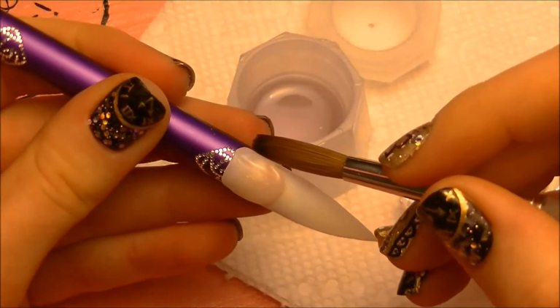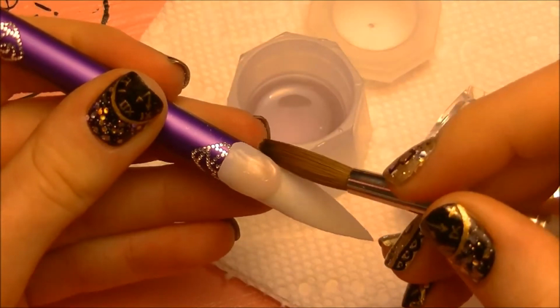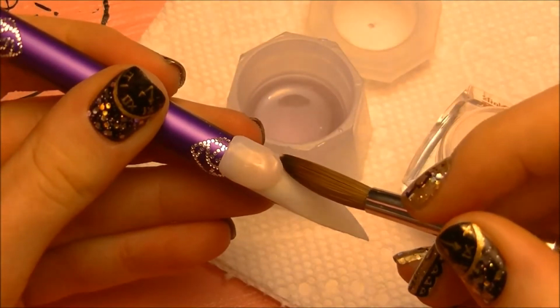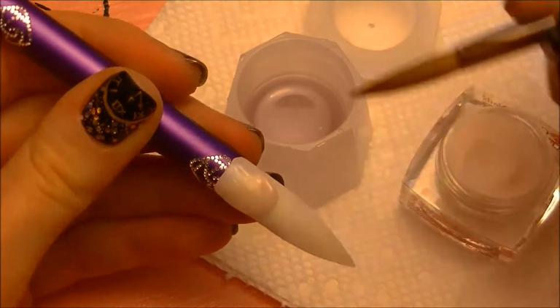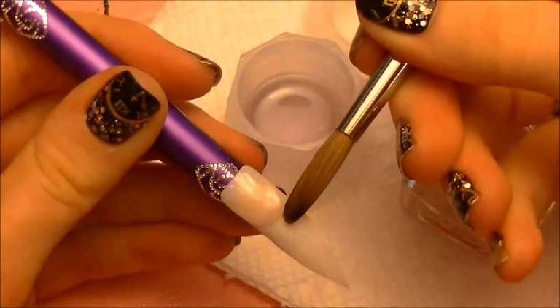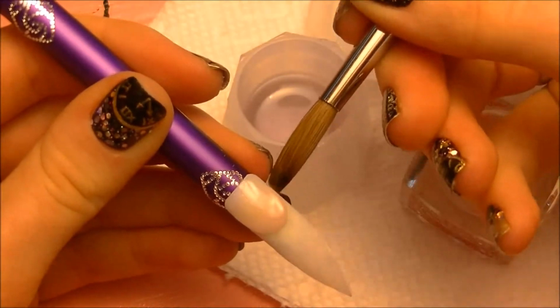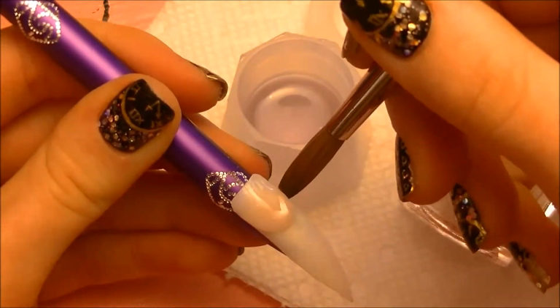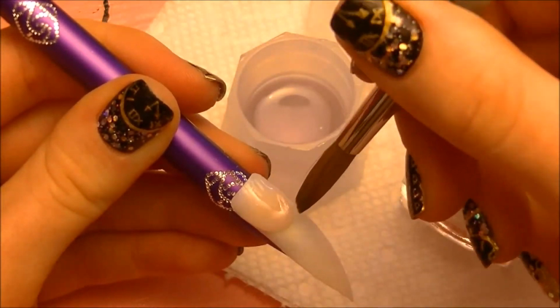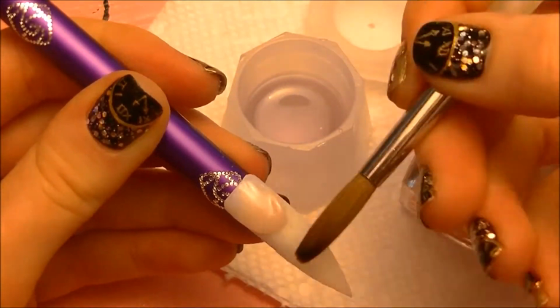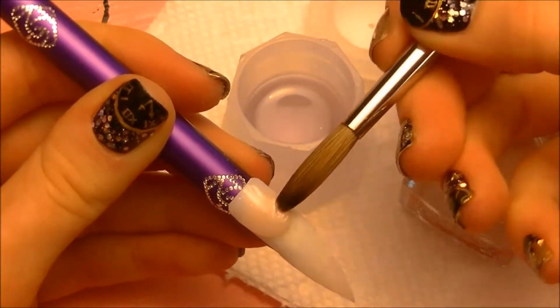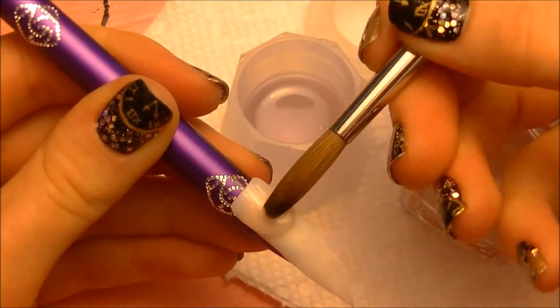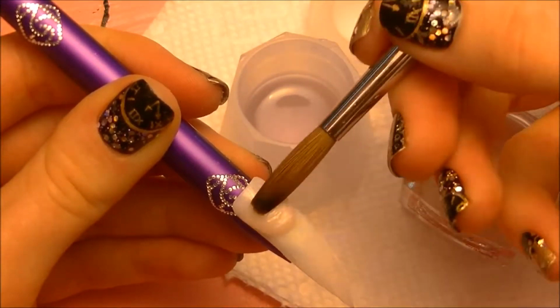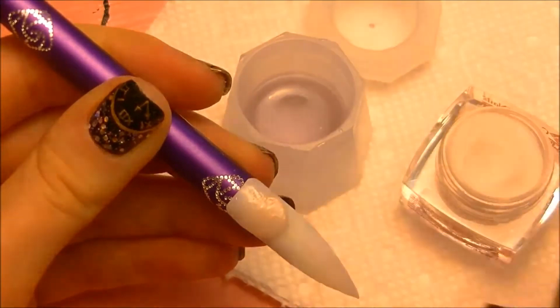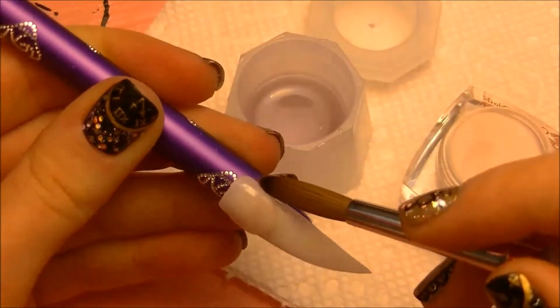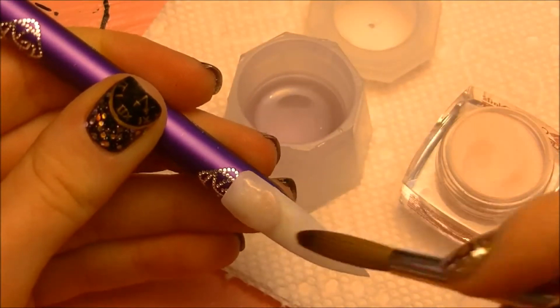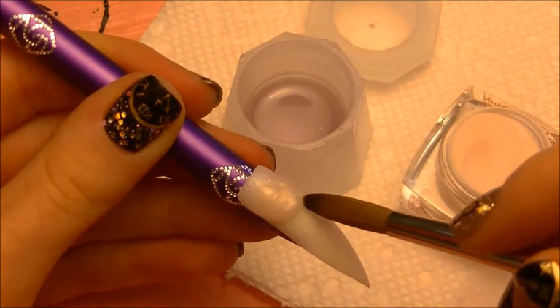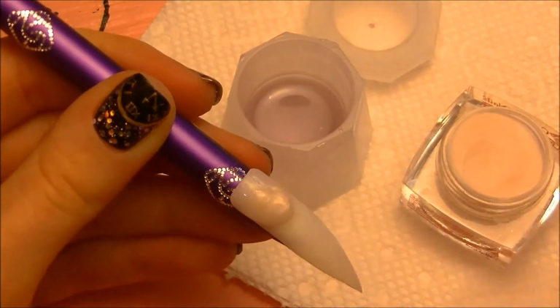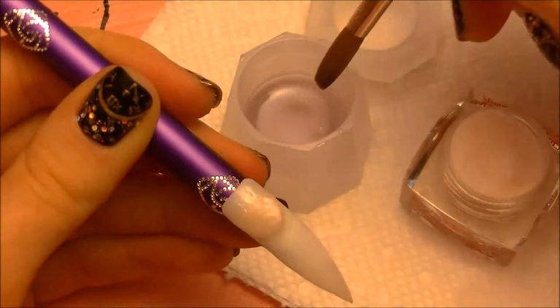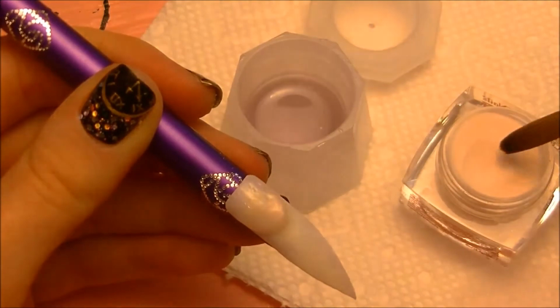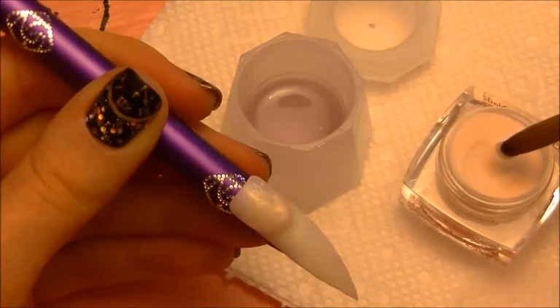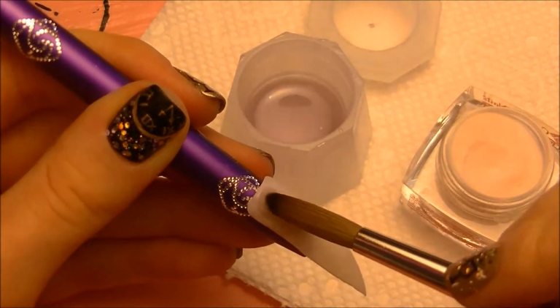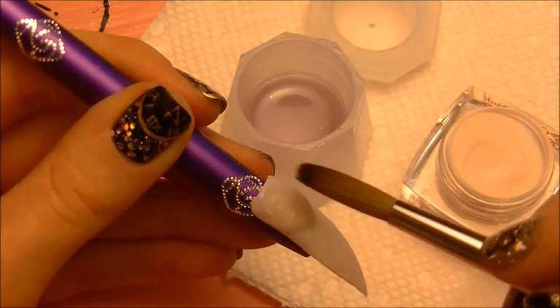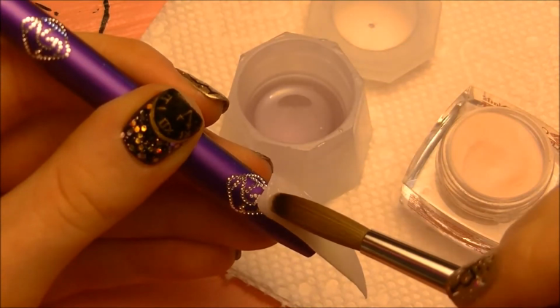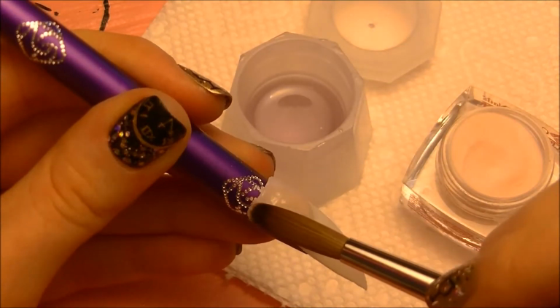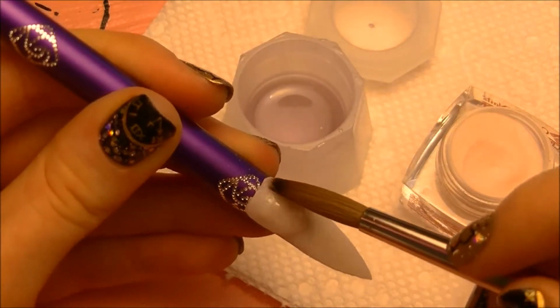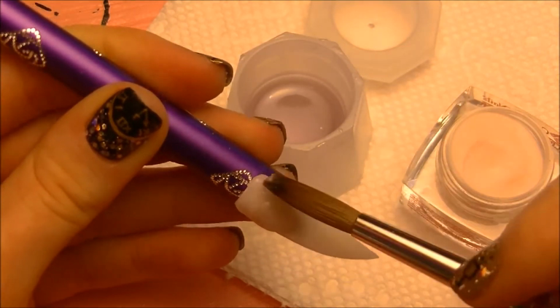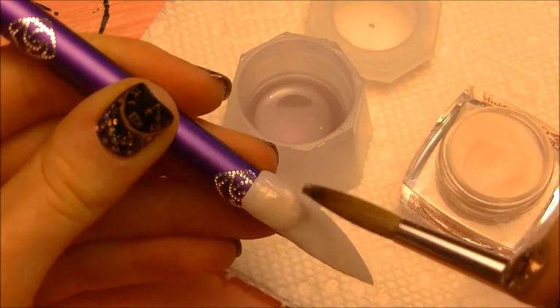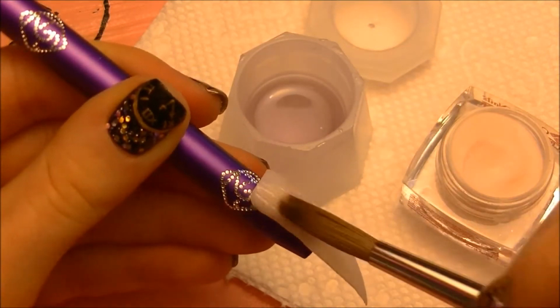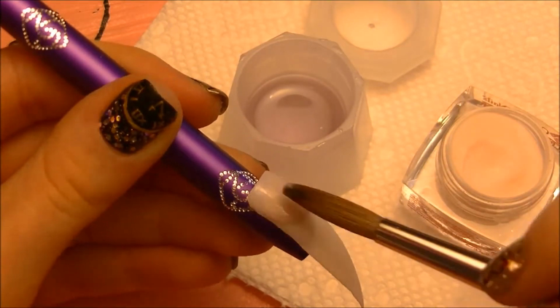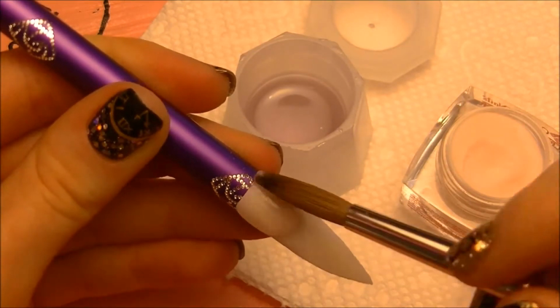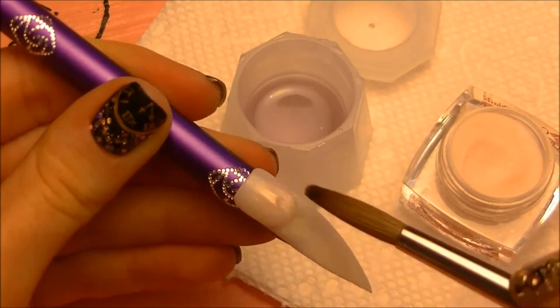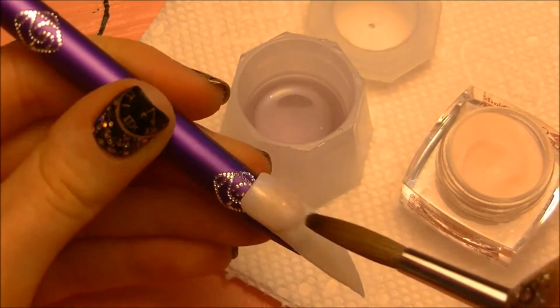And since this is a stiletto shaped nail, I want the smile line to be very deep. Add a wetter bead to the back, and then smooth that over so that you have a nice, rounded shape.